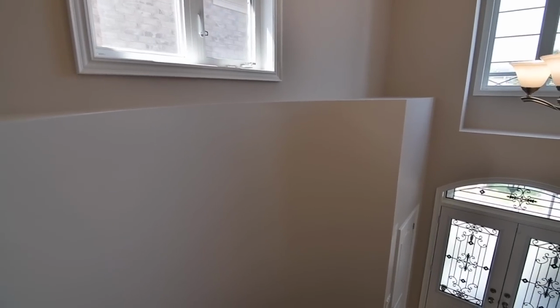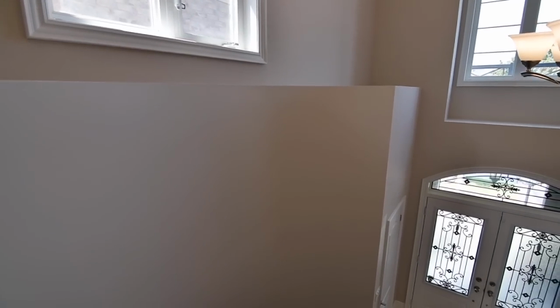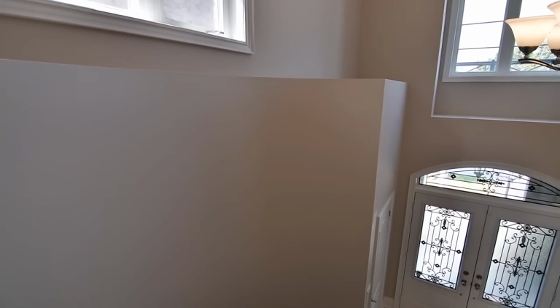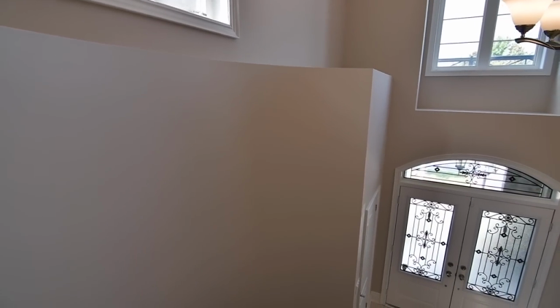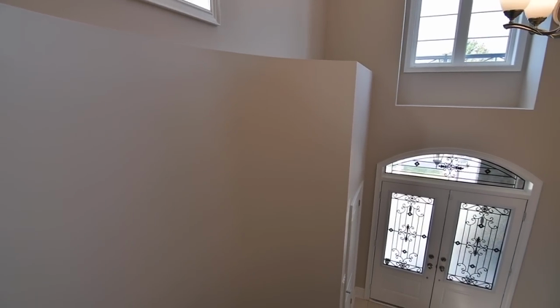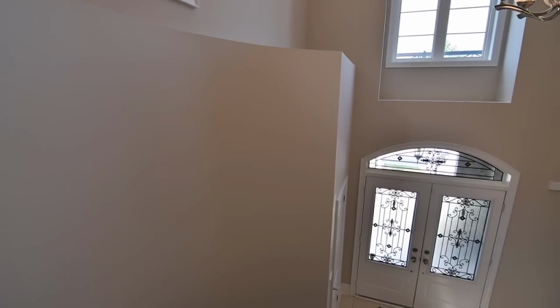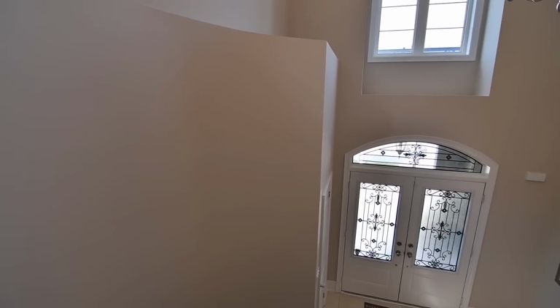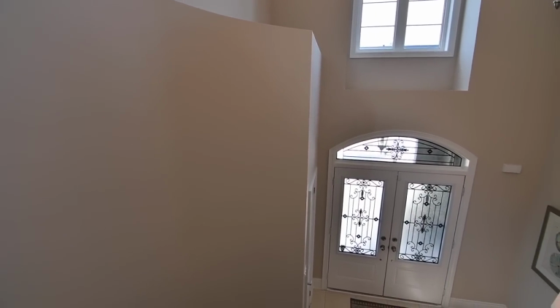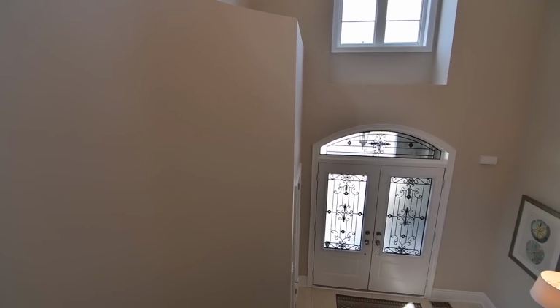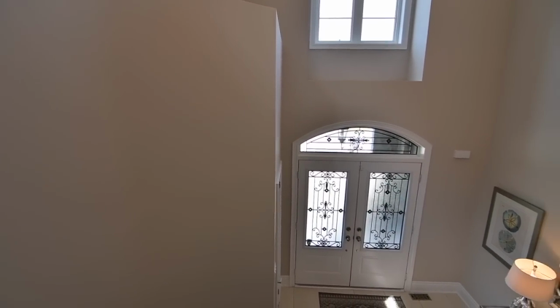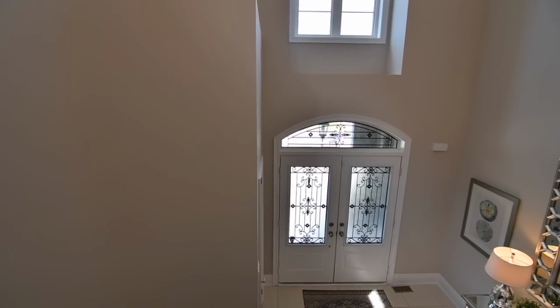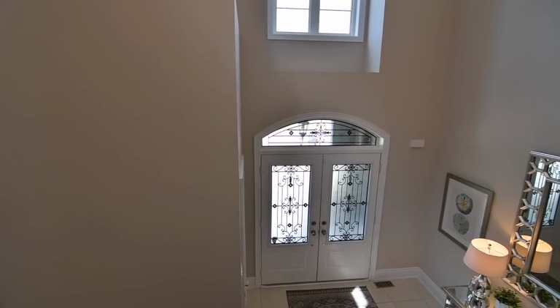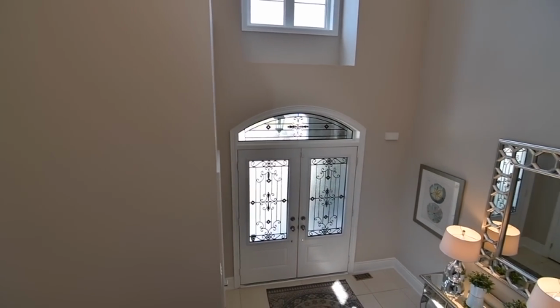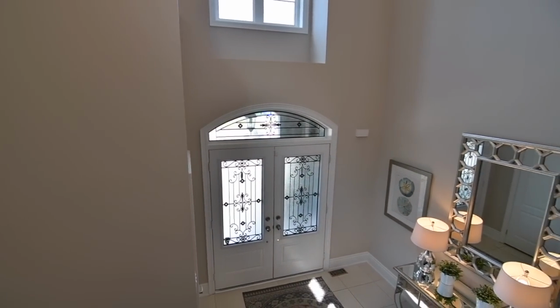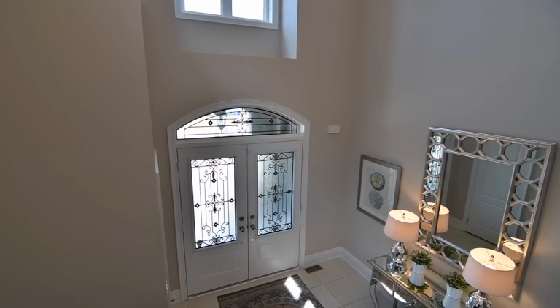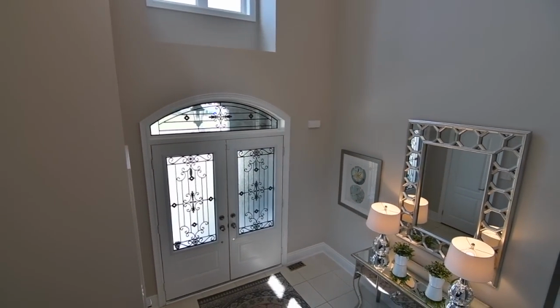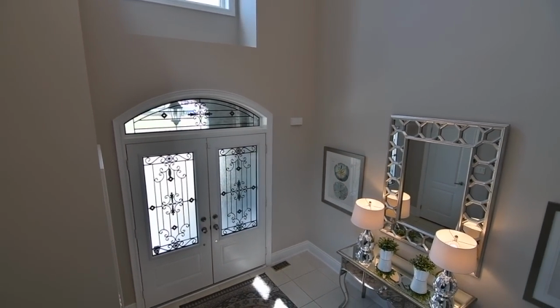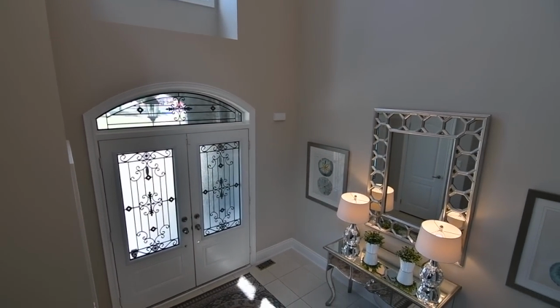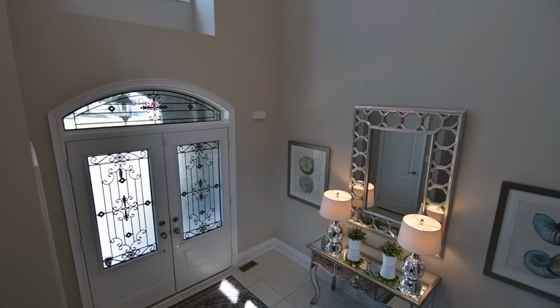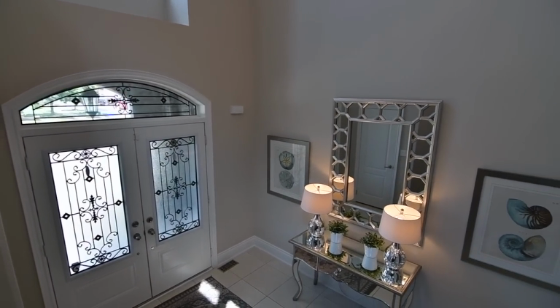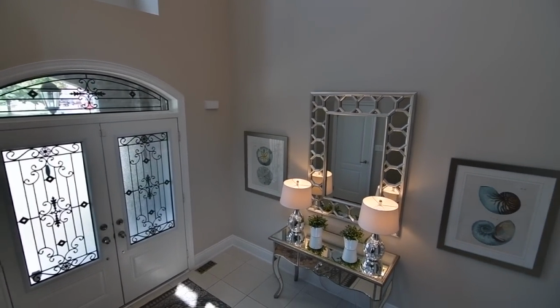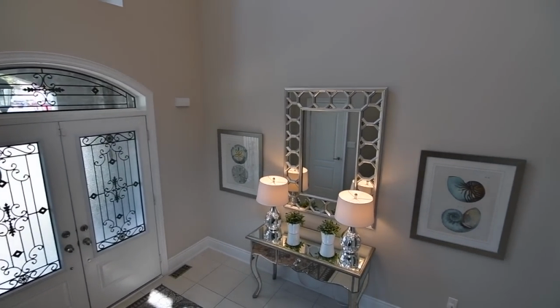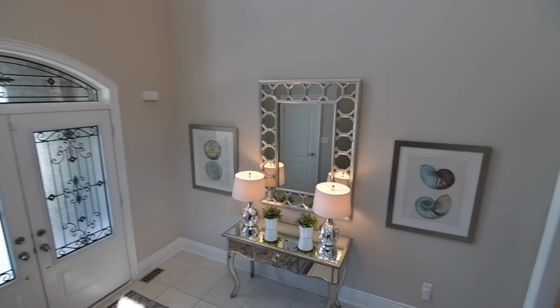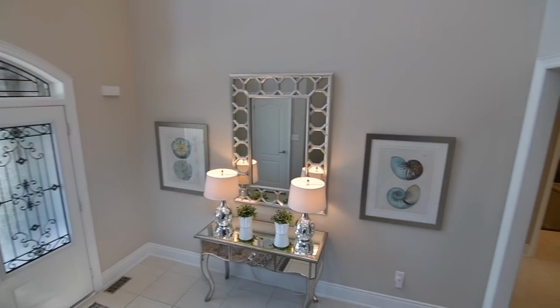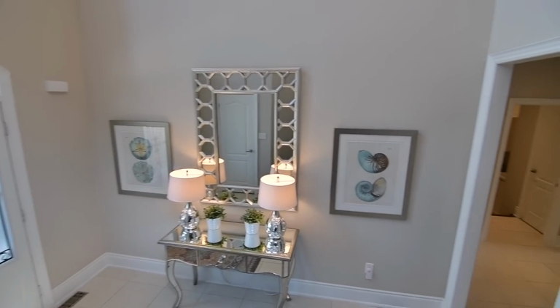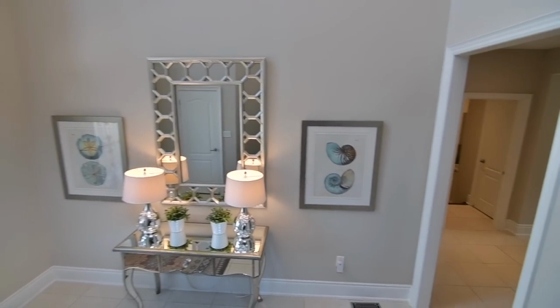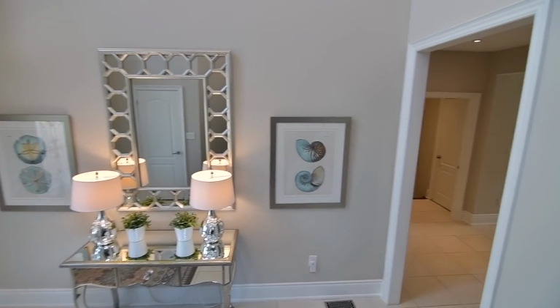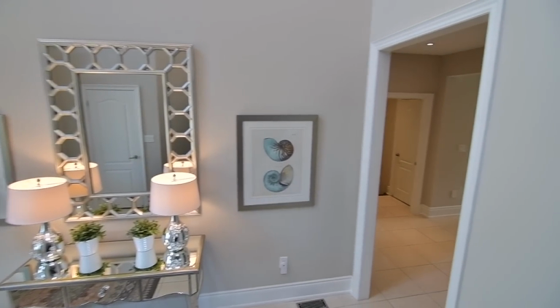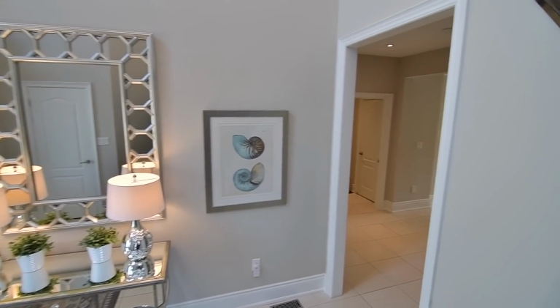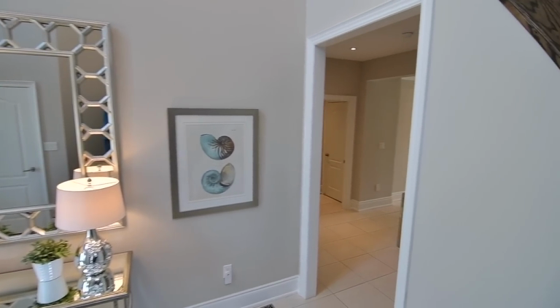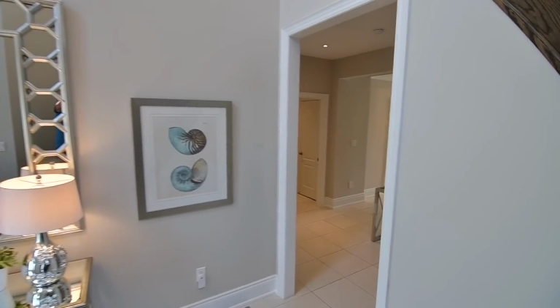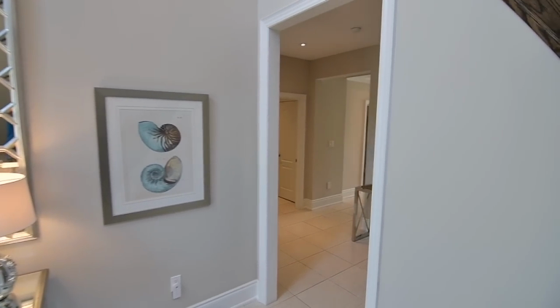The home includes an alarm system, central air conditioning, all window treatments, all electrical light fixtures, and a backyard storage shed.